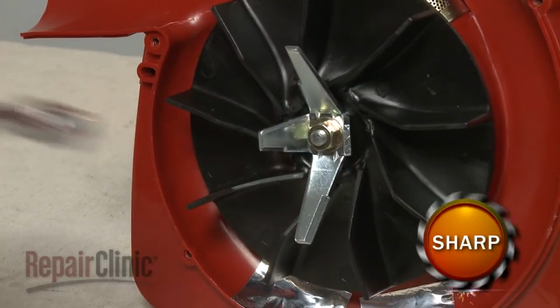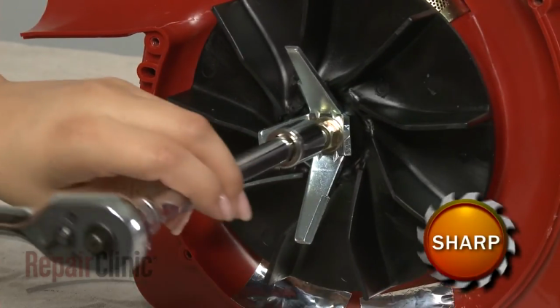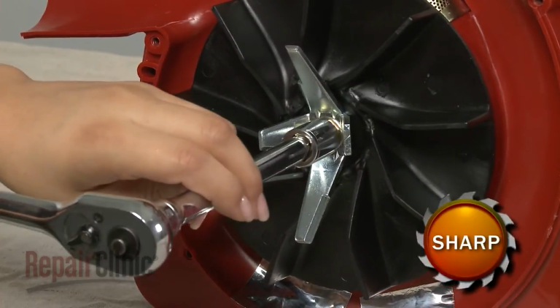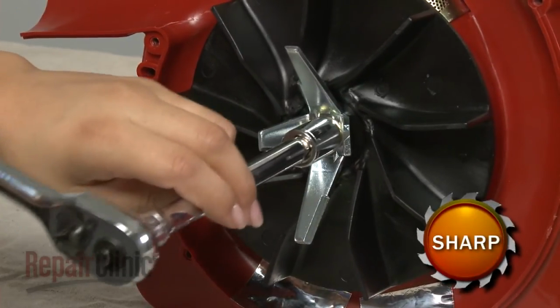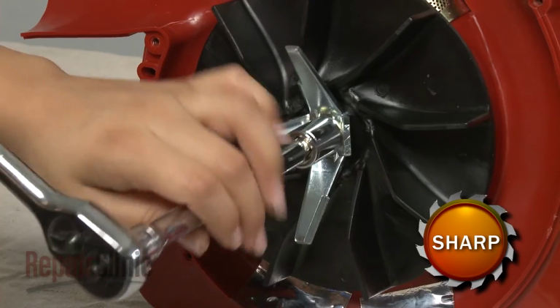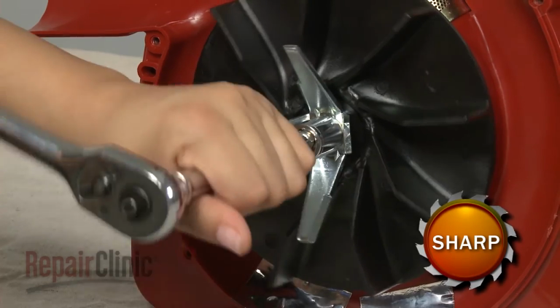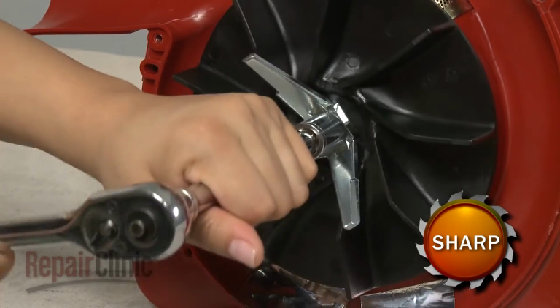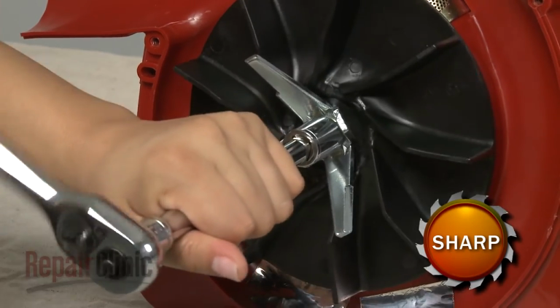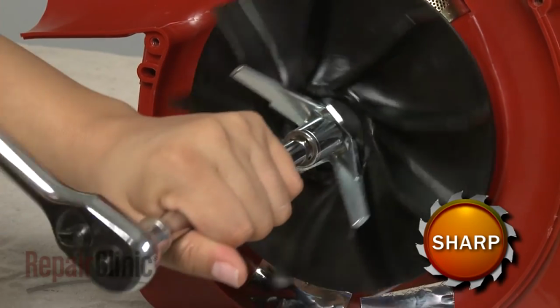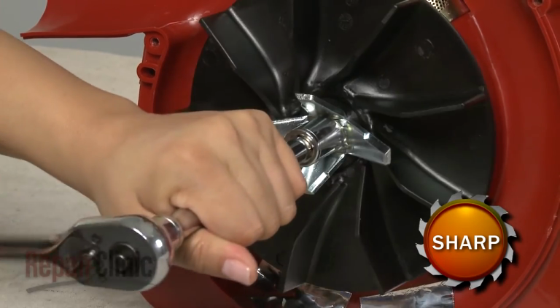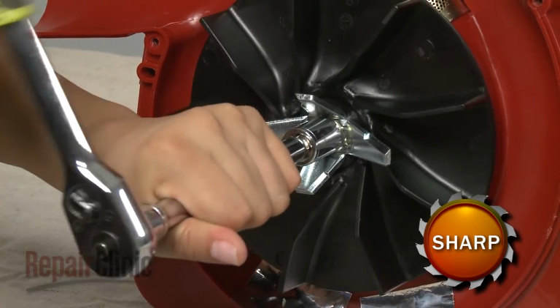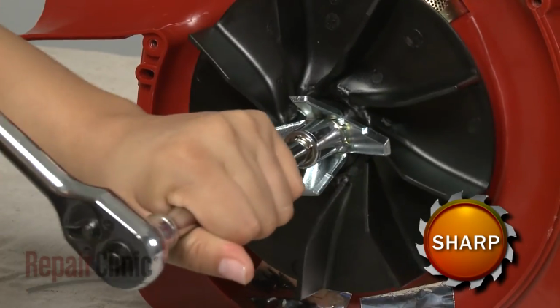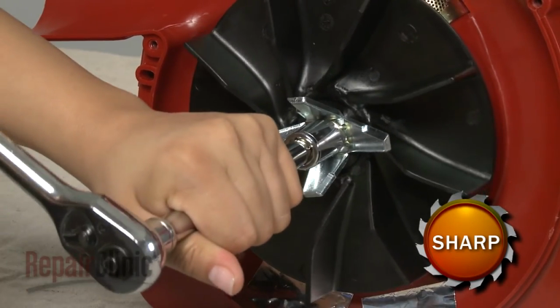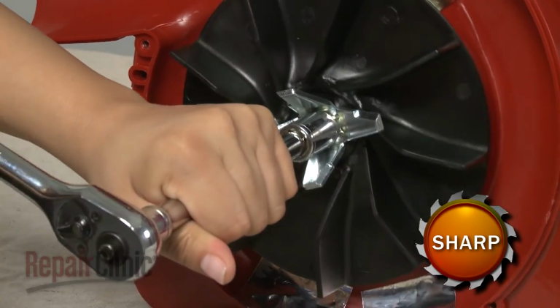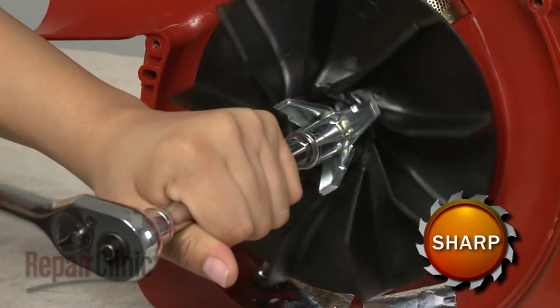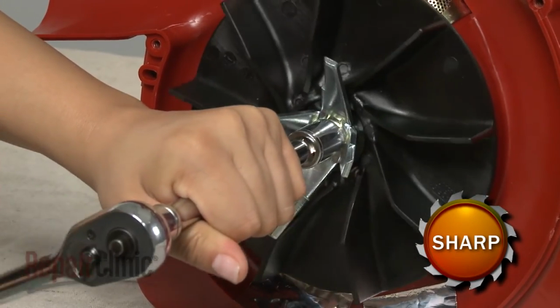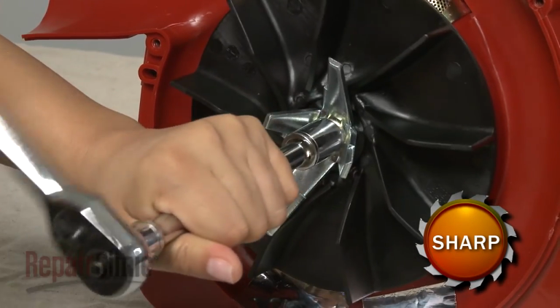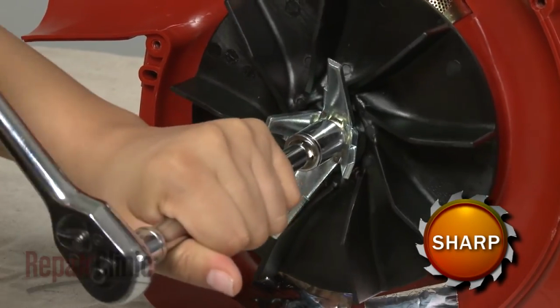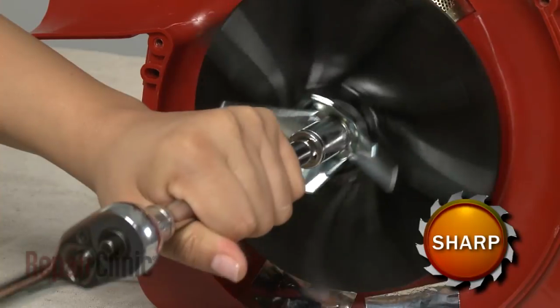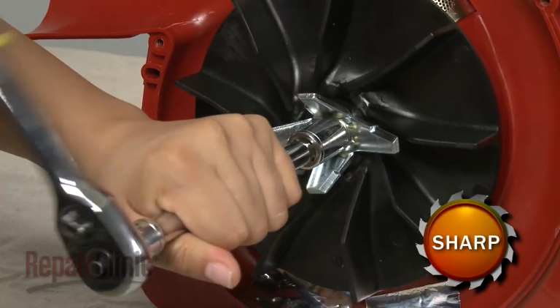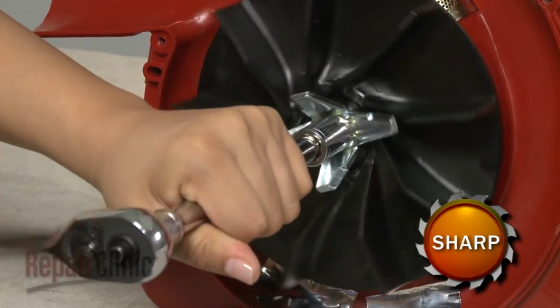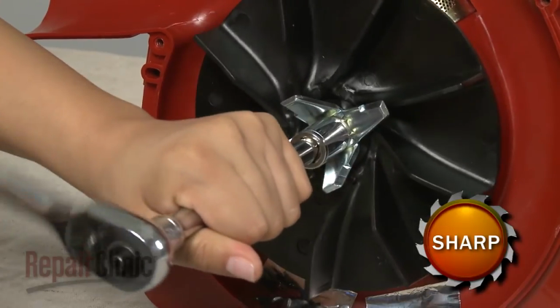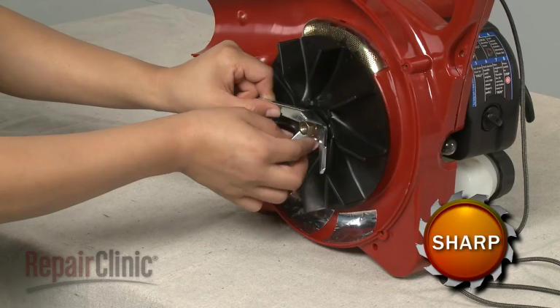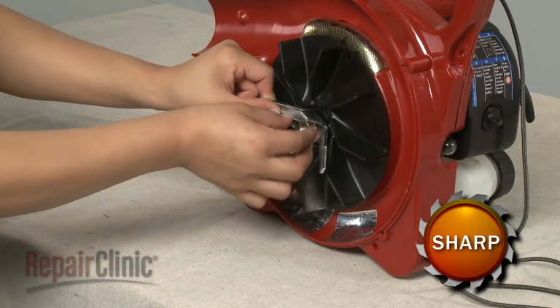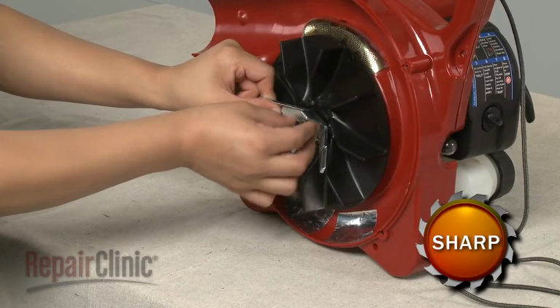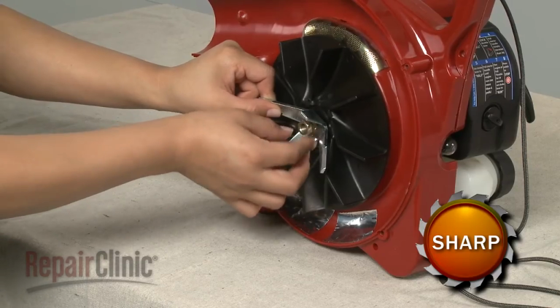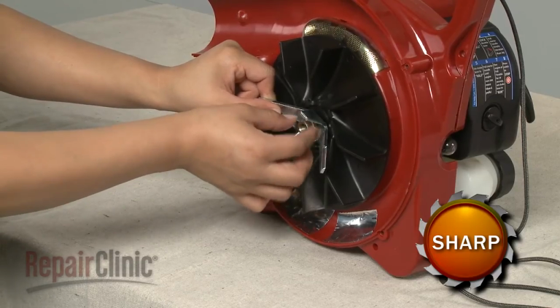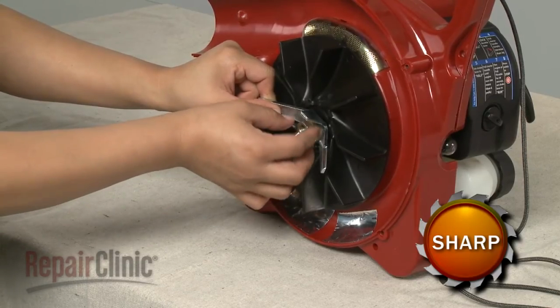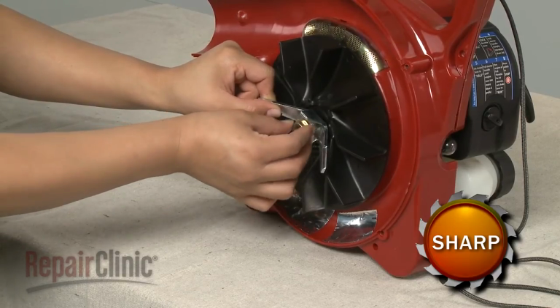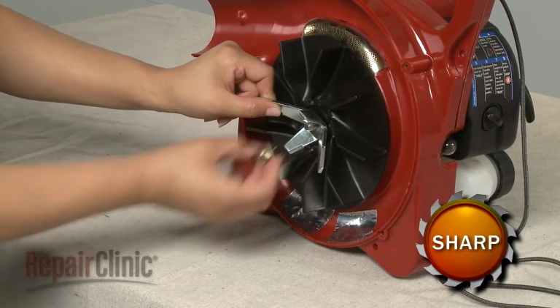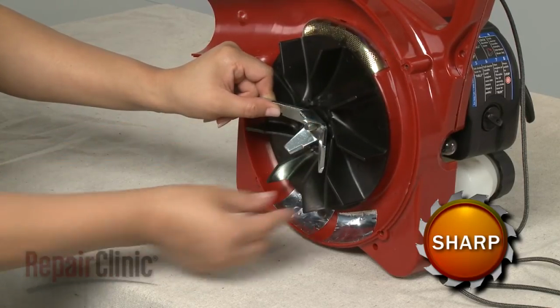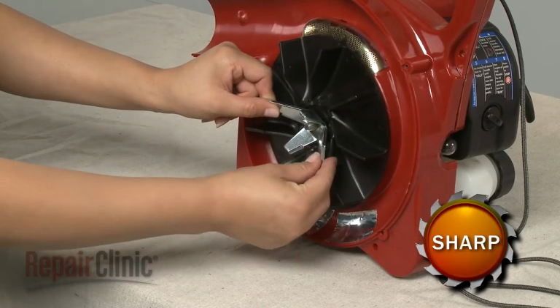Use a 13mm socket to remove the nut securing the mulching and fan blades. Pull off the mulching blade and the old fan blade.